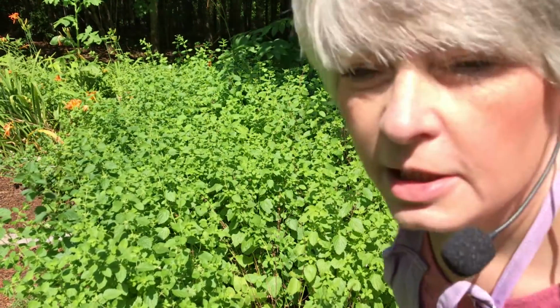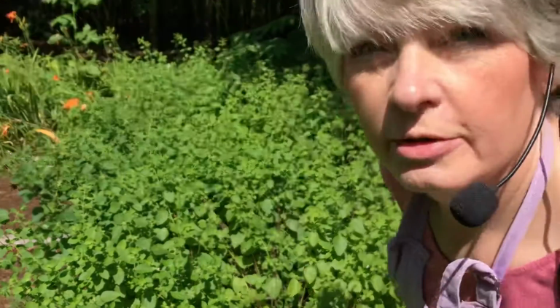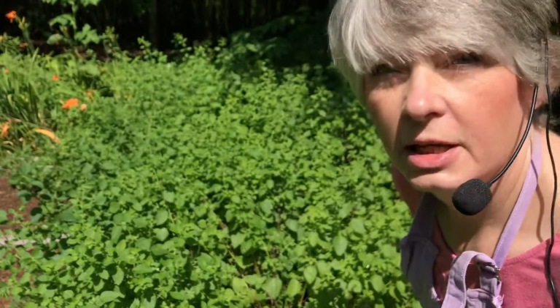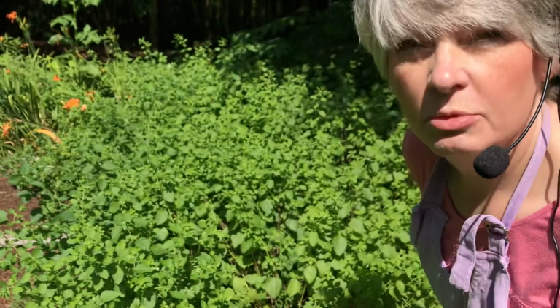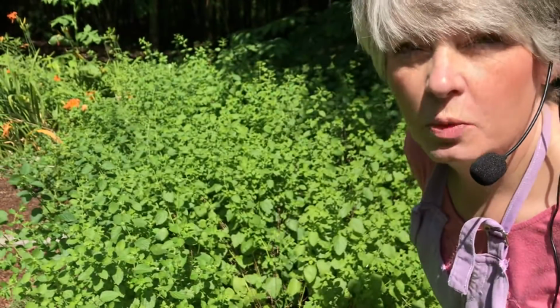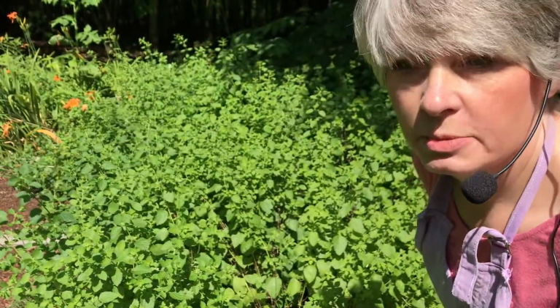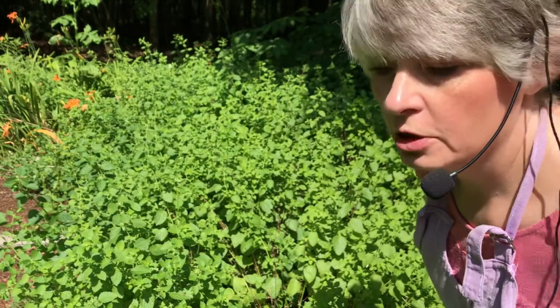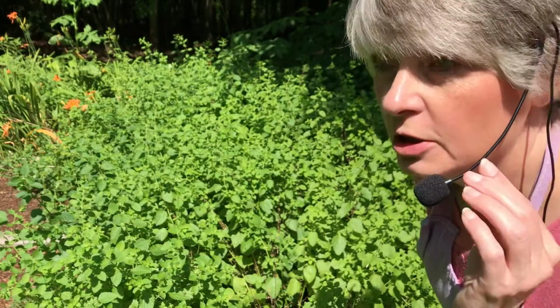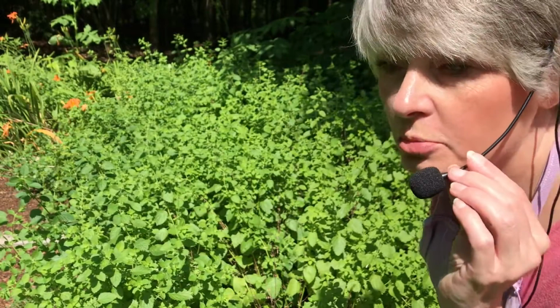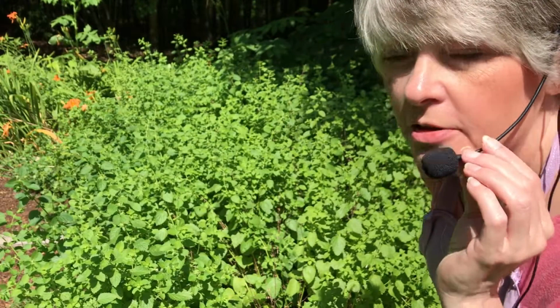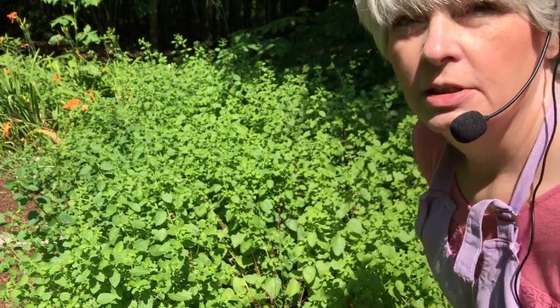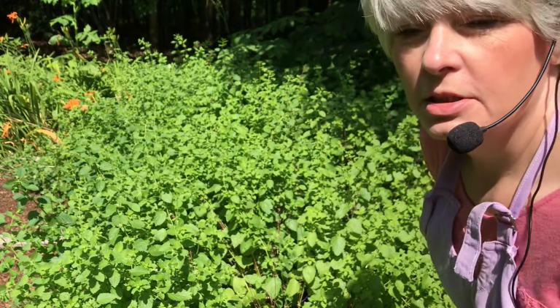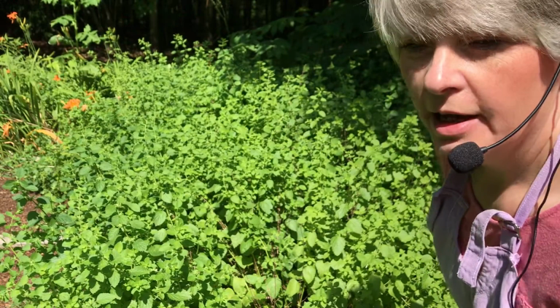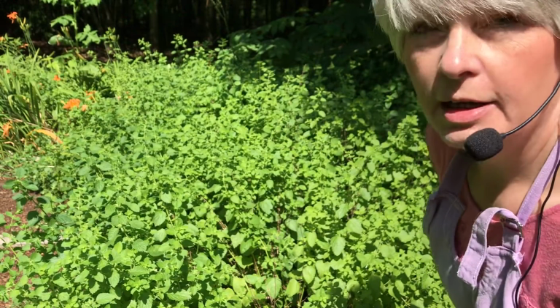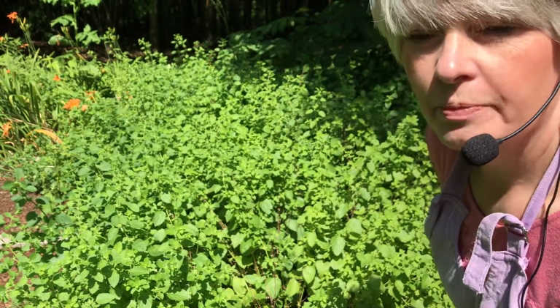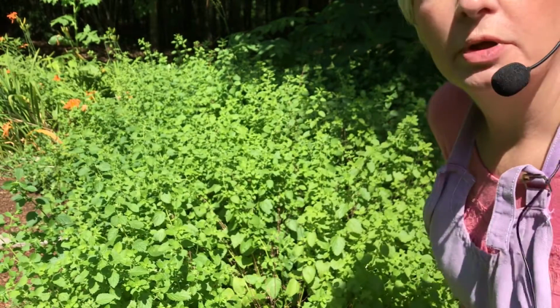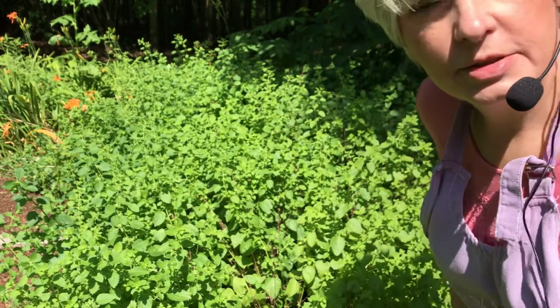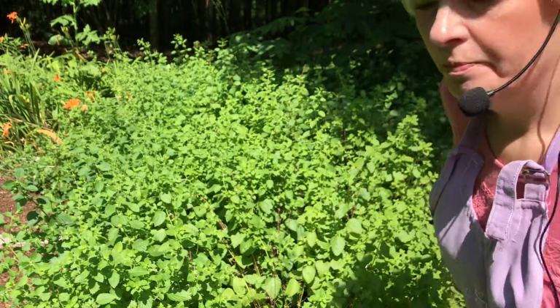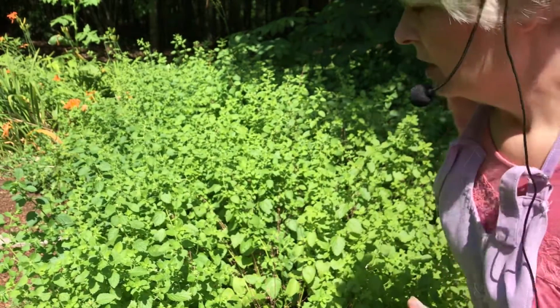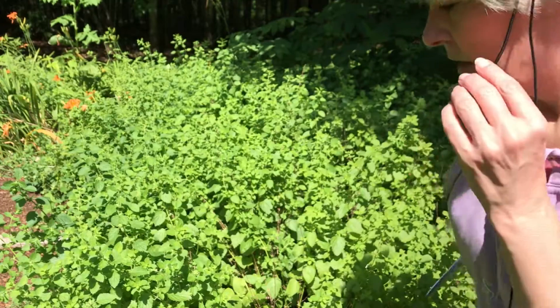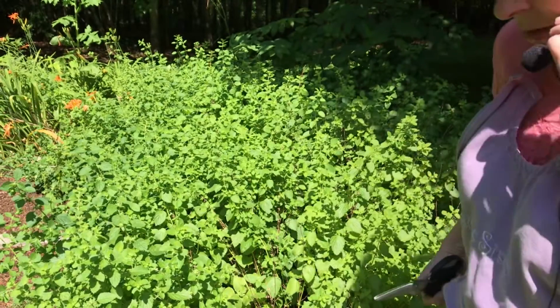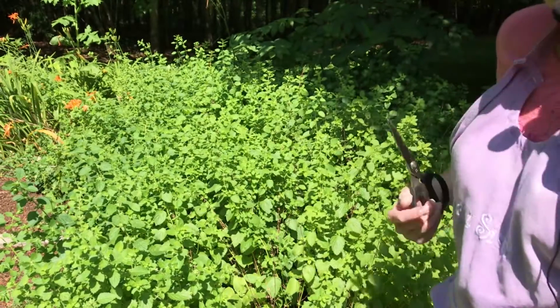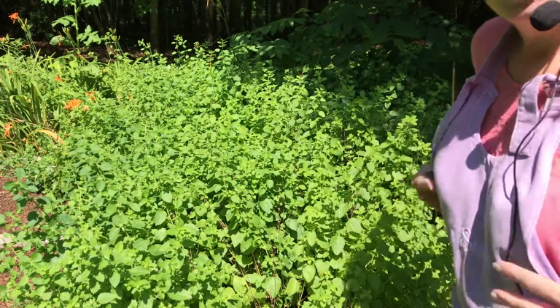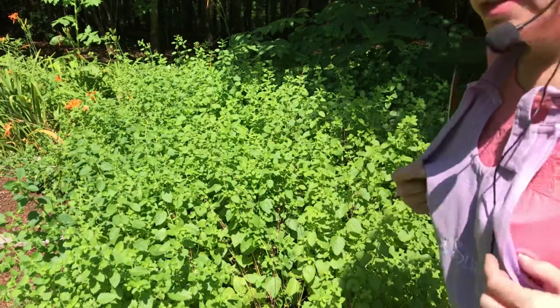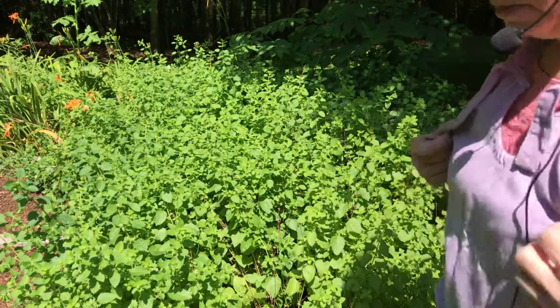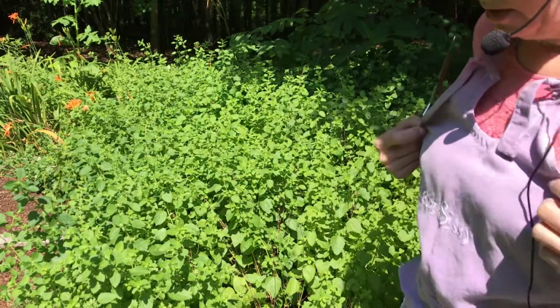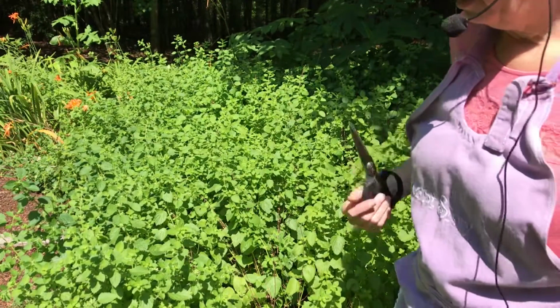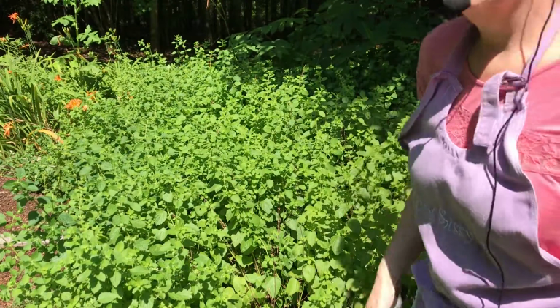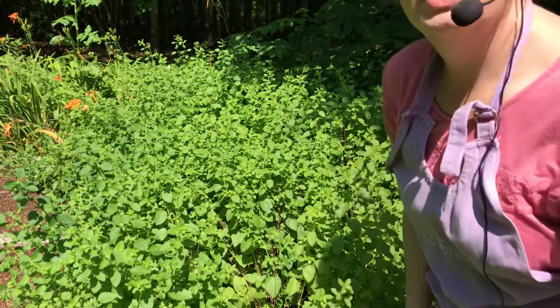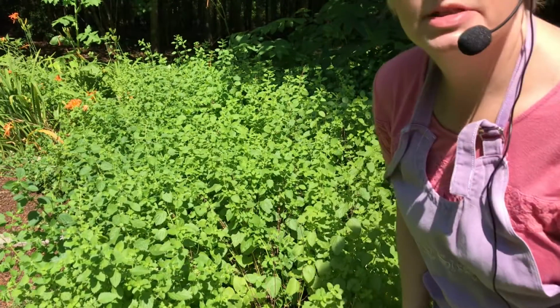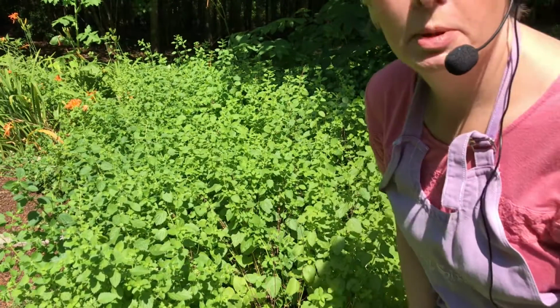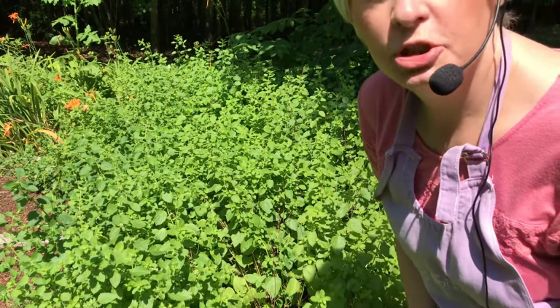Hello everybody. My name is Shirley Wiseman. Welcome to my YouTube channel. Today you're with Aunt Sissy and I got my apron on if you can see it. Today we're going to be making some lemon balm jelly.